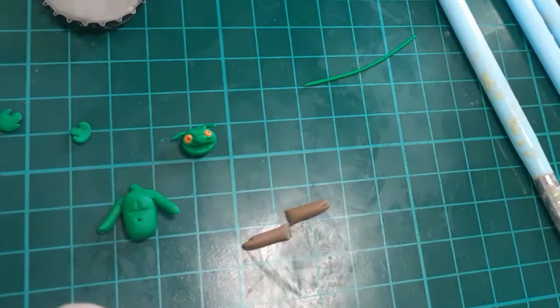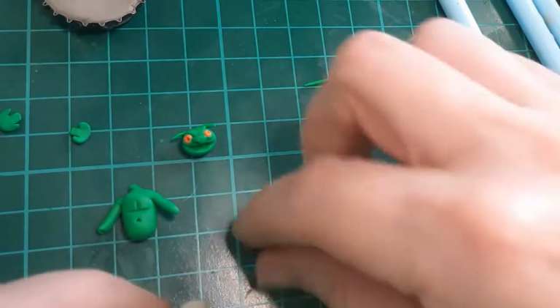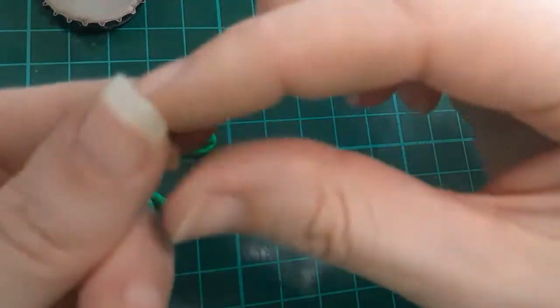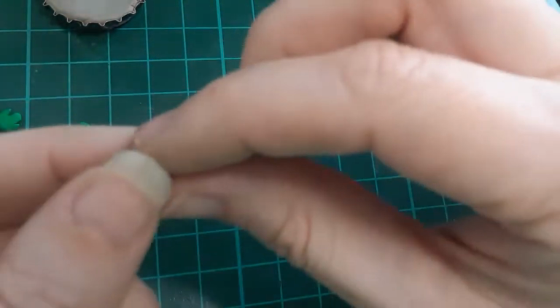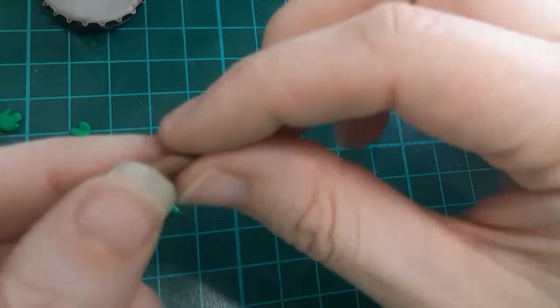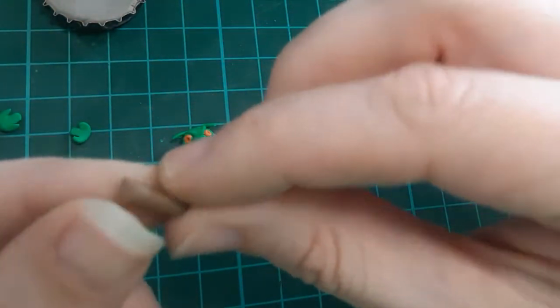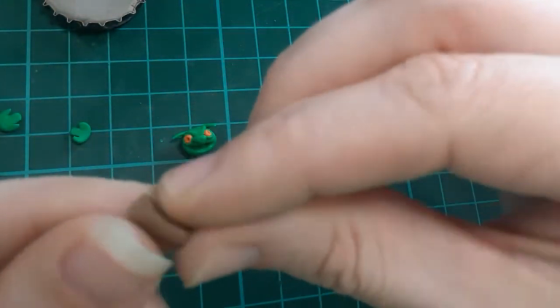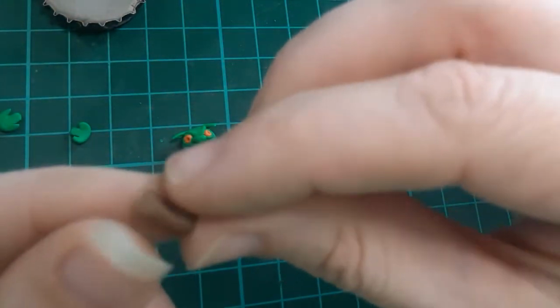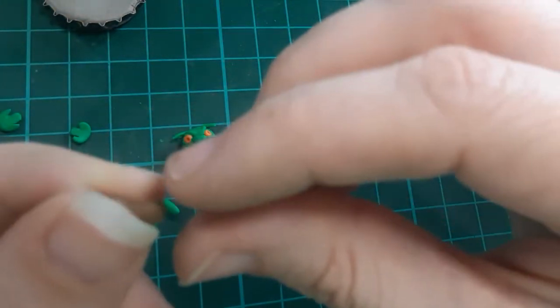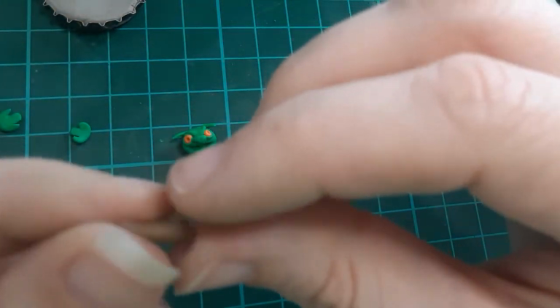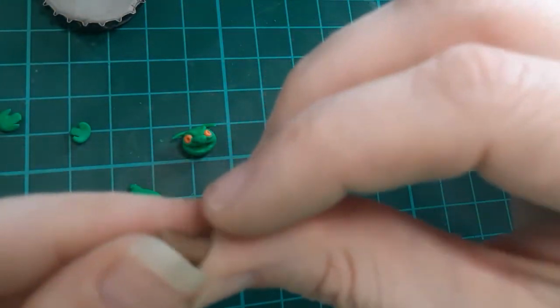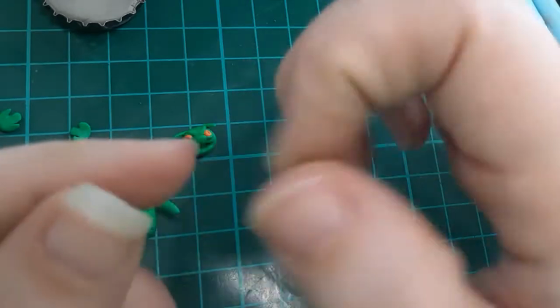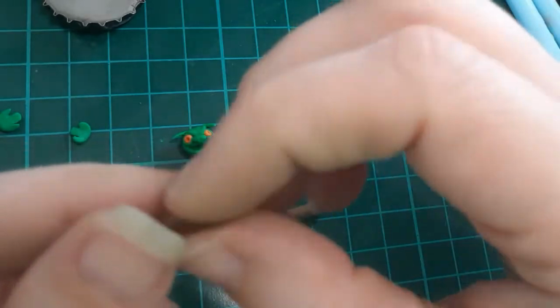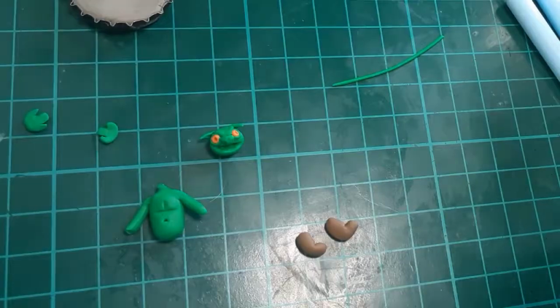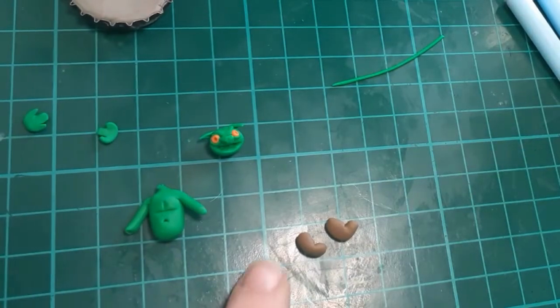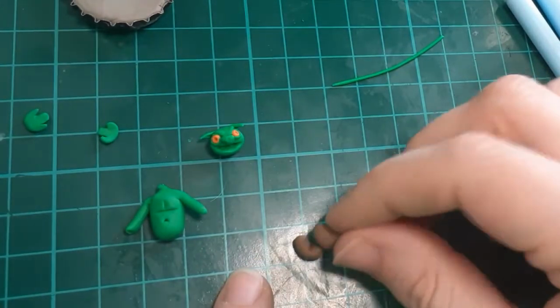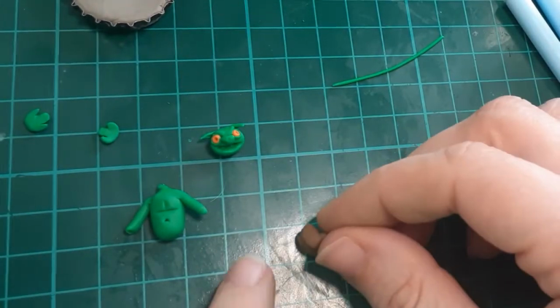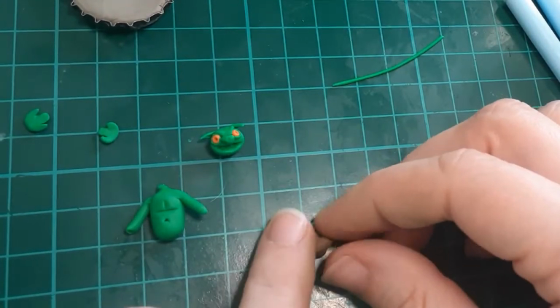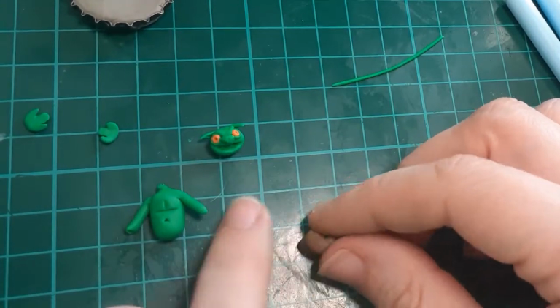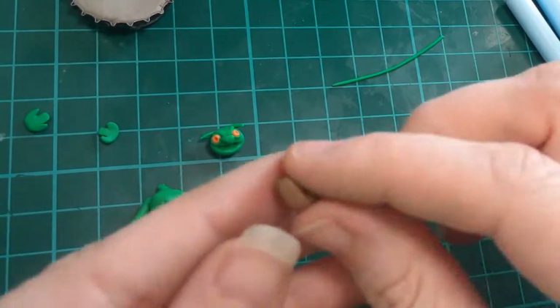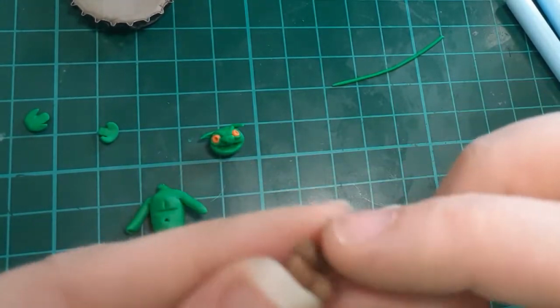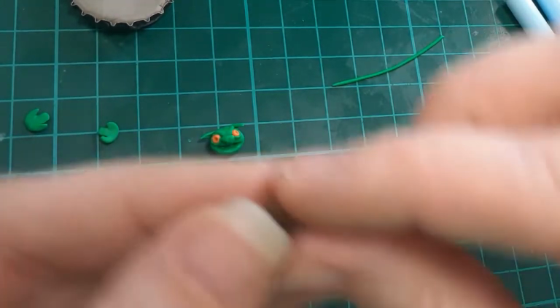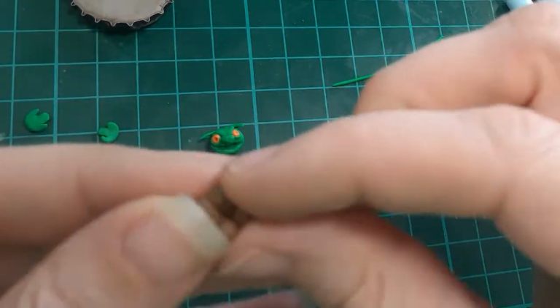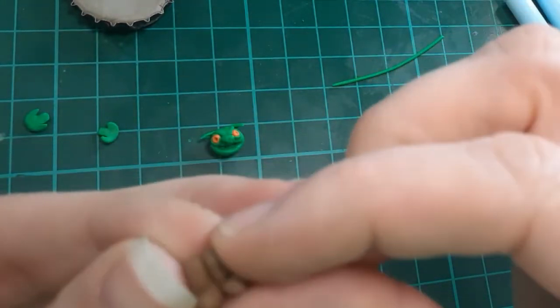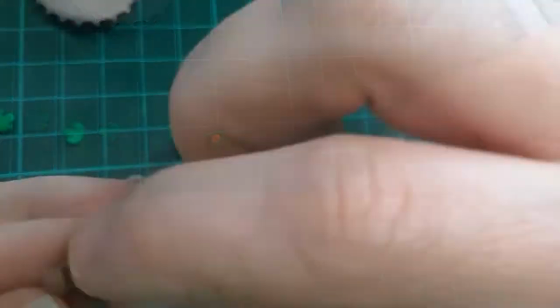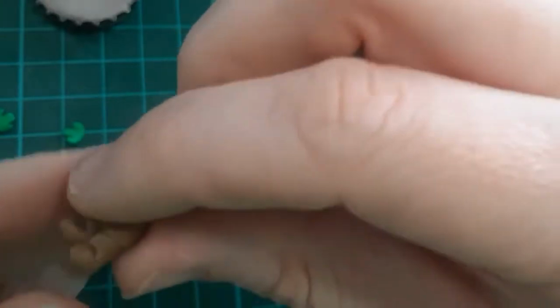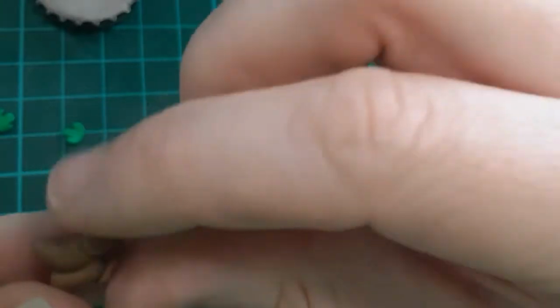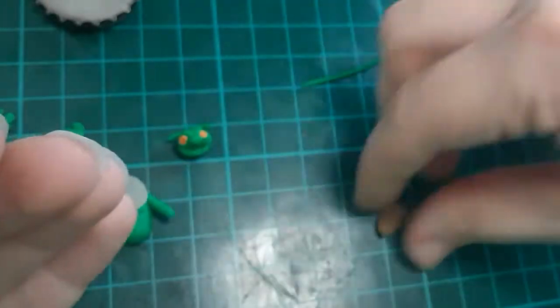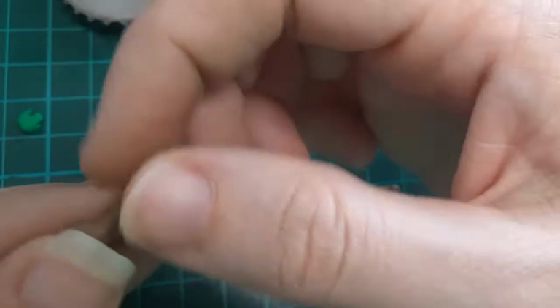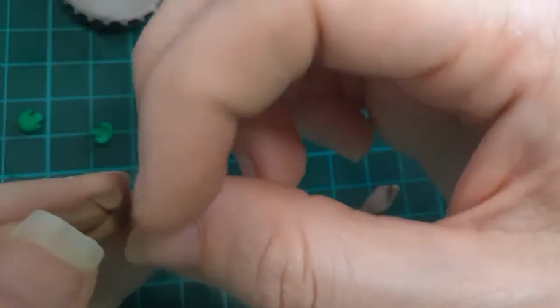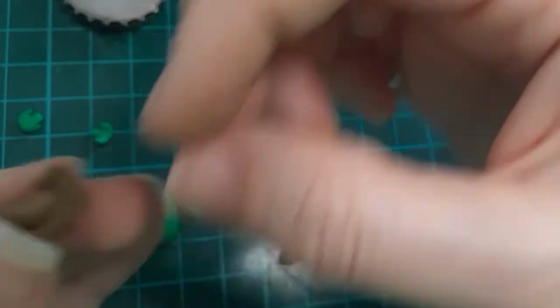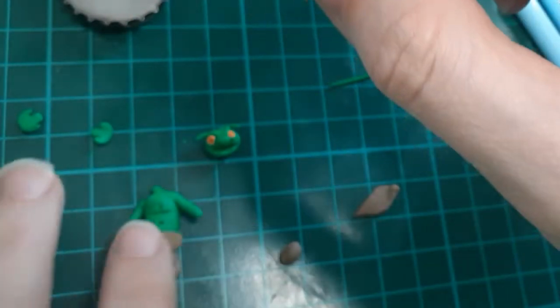These are actually the legs and feet, and the top of the pants is just a little thin sheet I roll with my fingers. Really basic — just press in some details. They're quite small, so you don't have to get crazy.